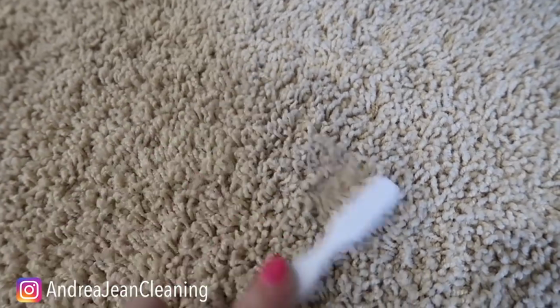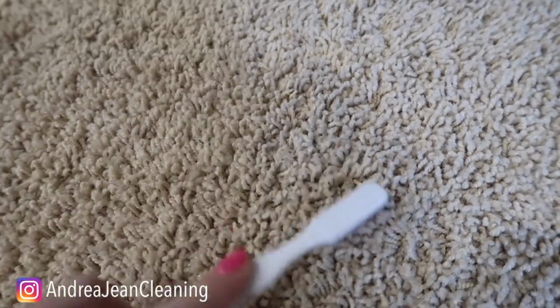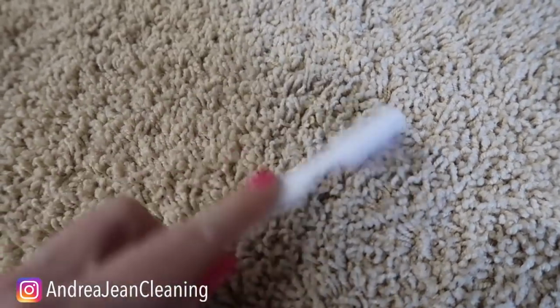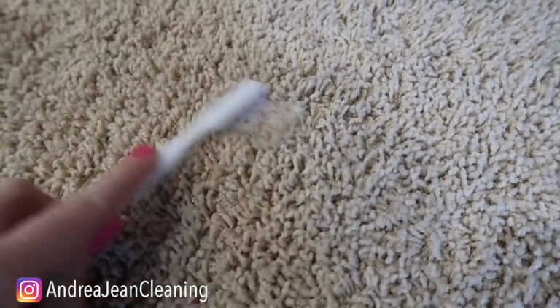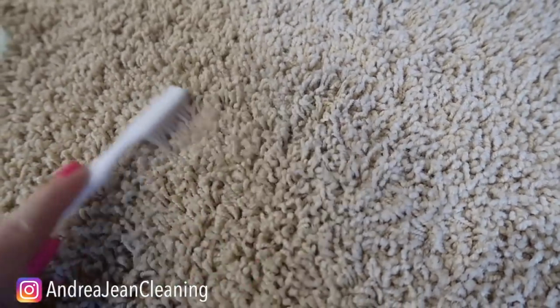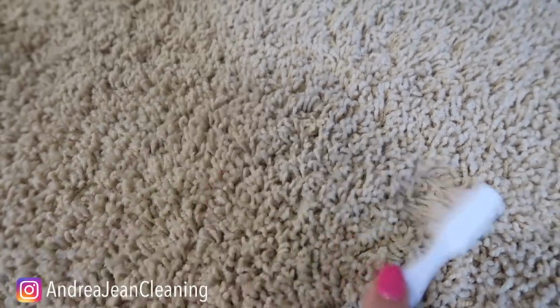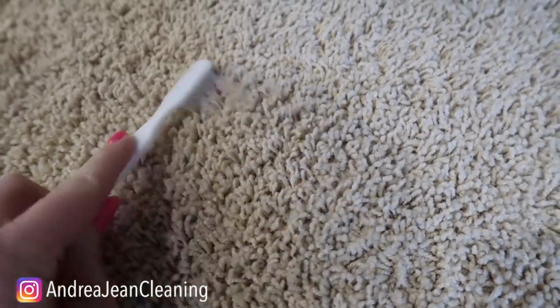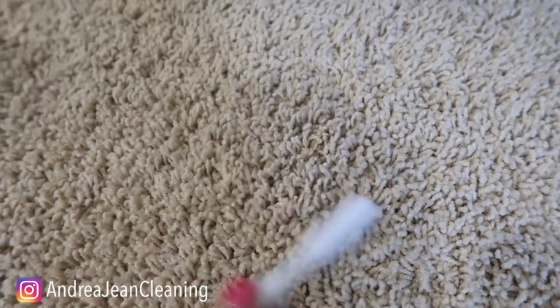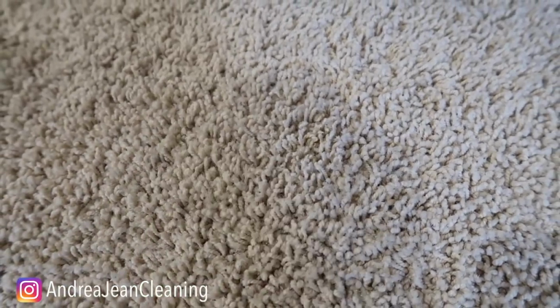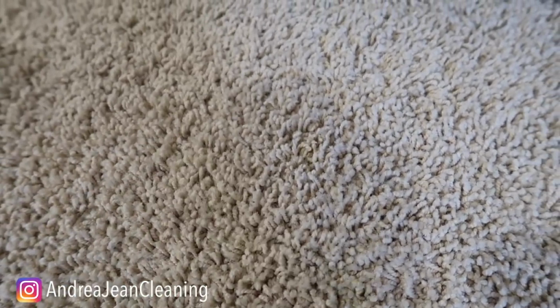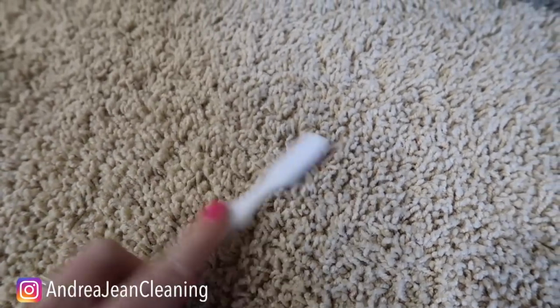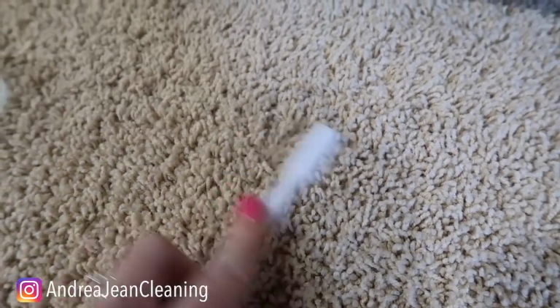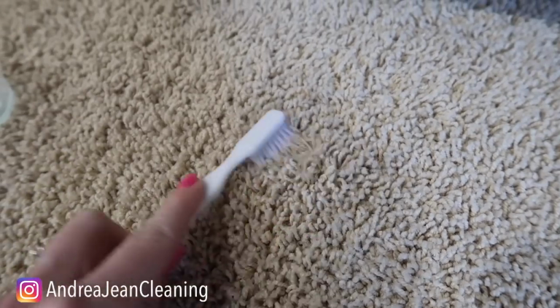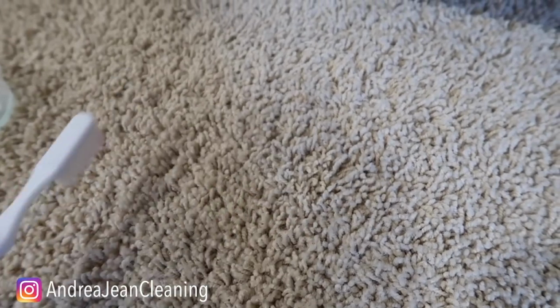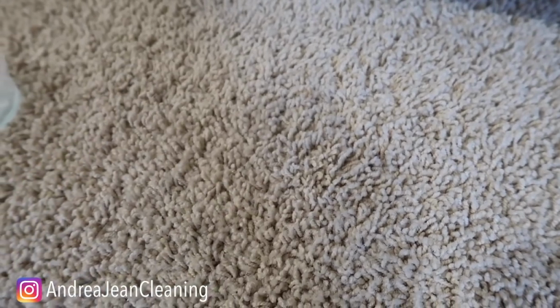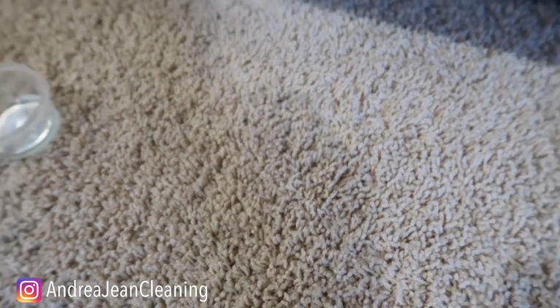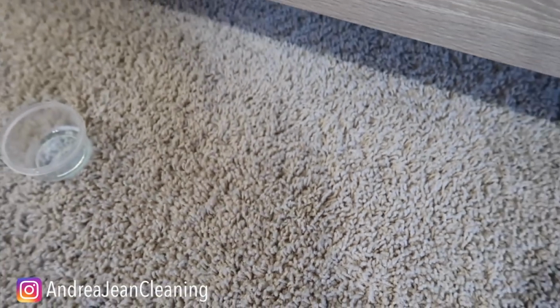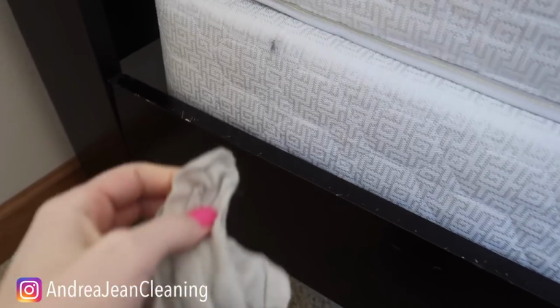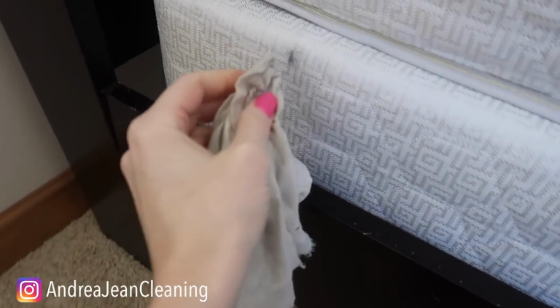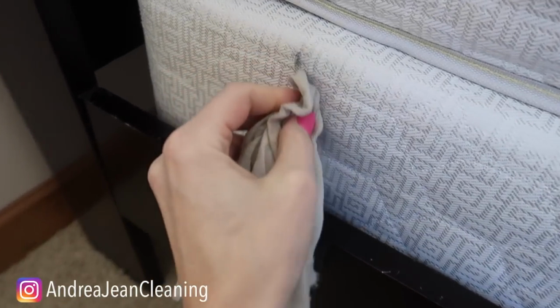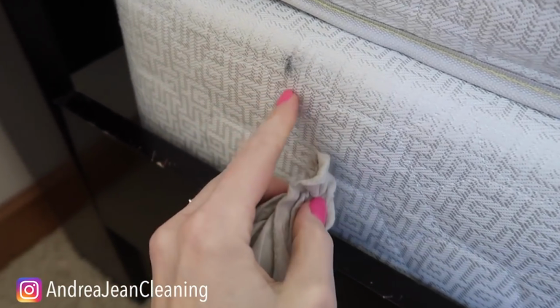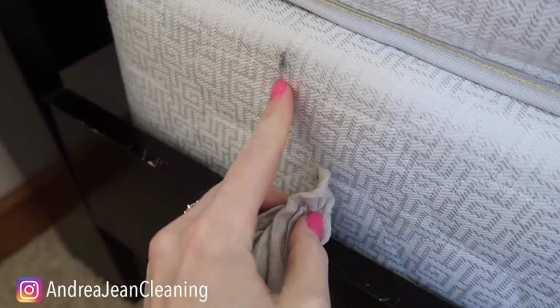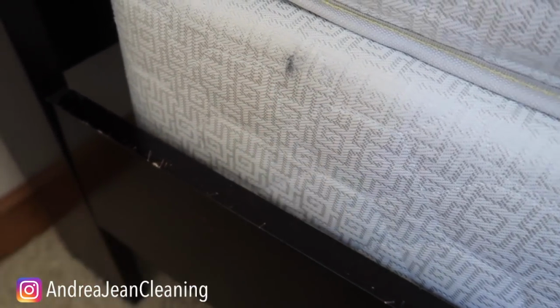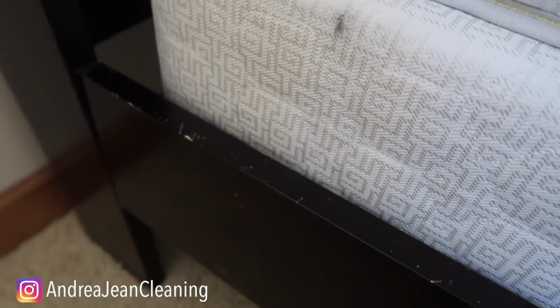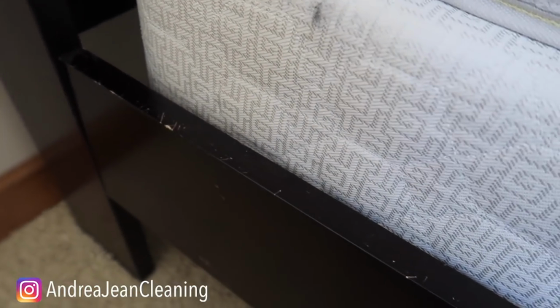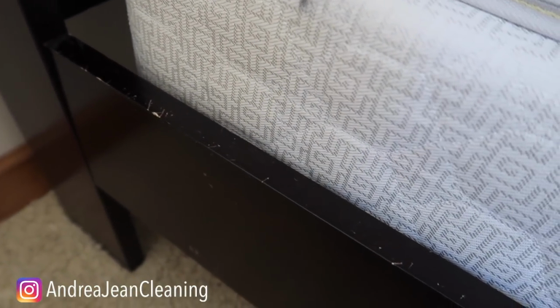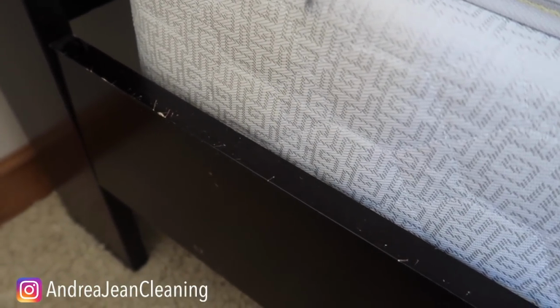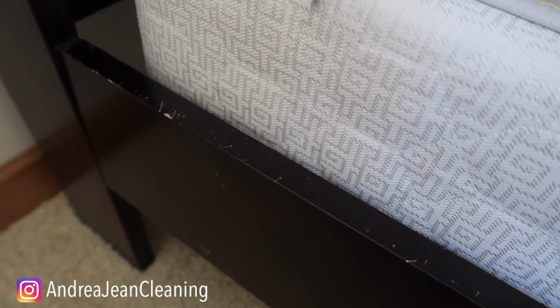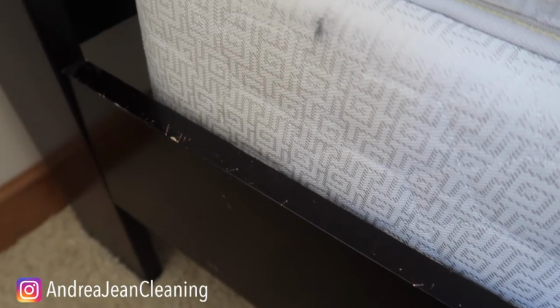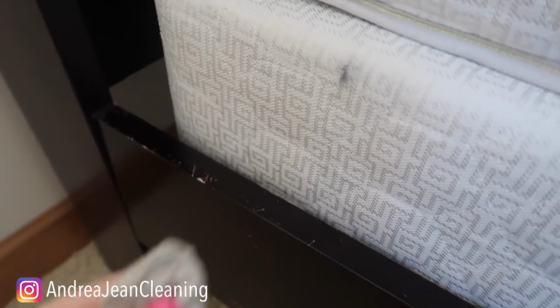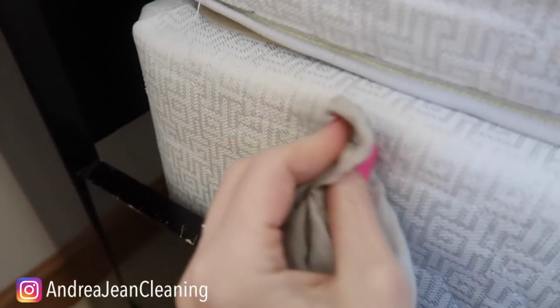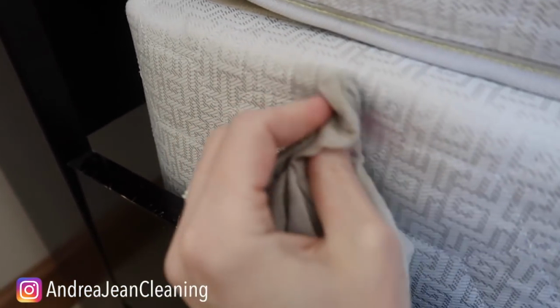Can you guys see it? It's gone — good as new. Oh, I found another one. I don't know what that is; it kind of looks like ink or grease or dirt.